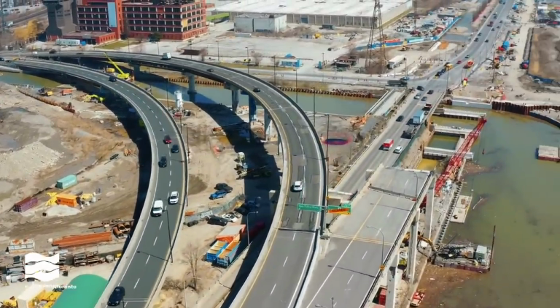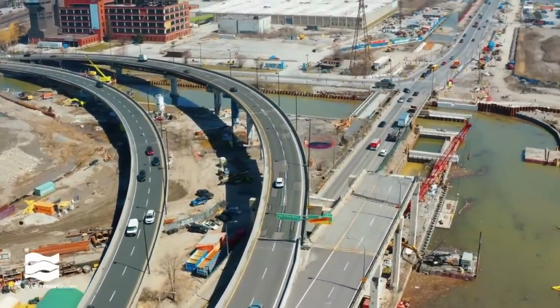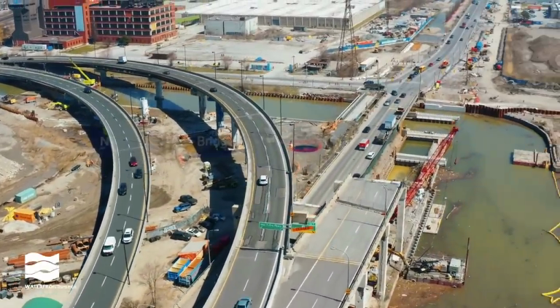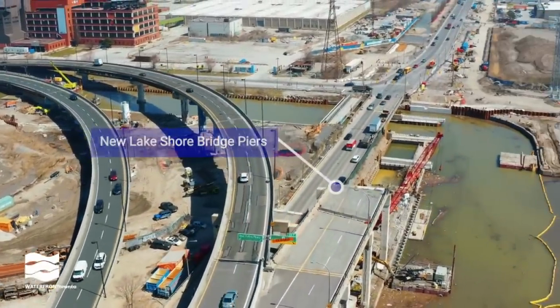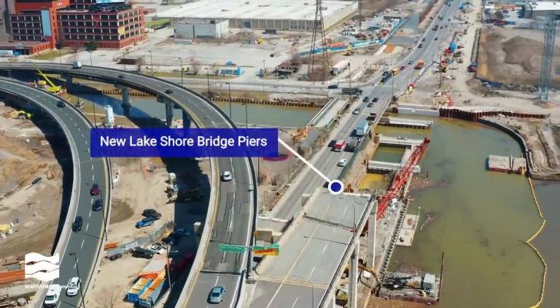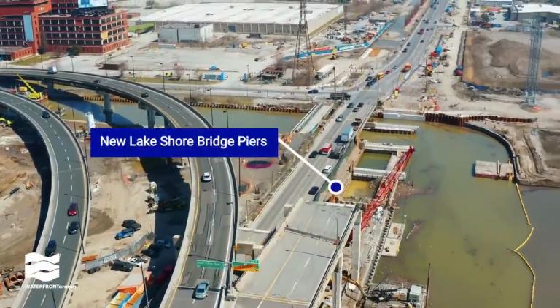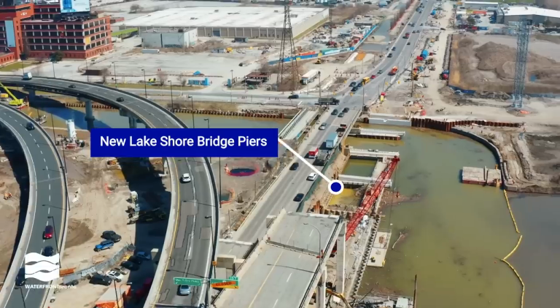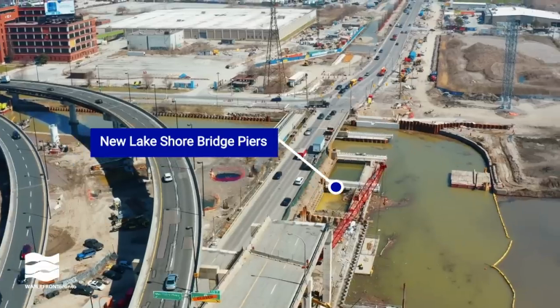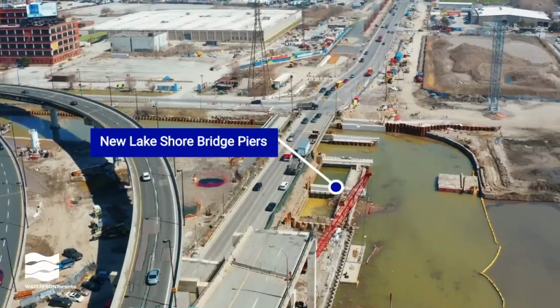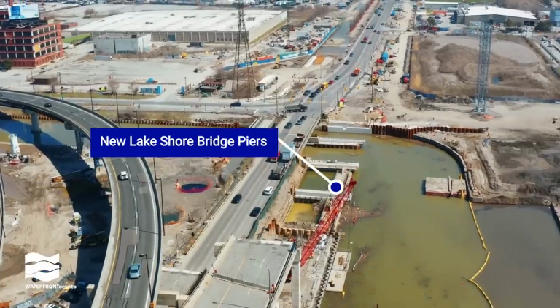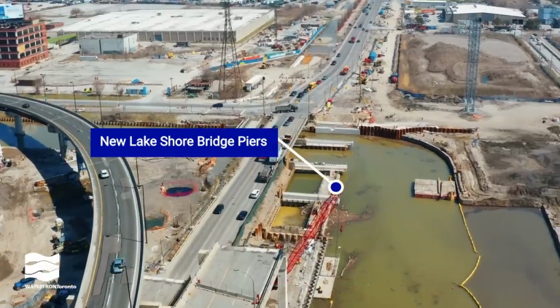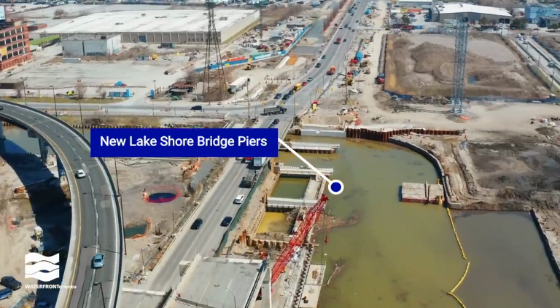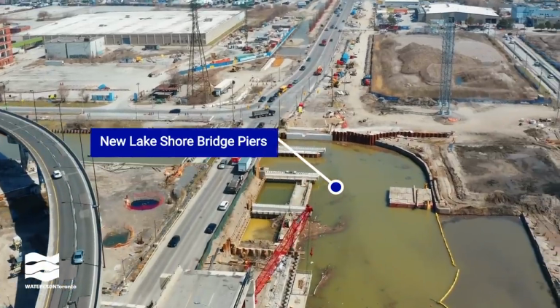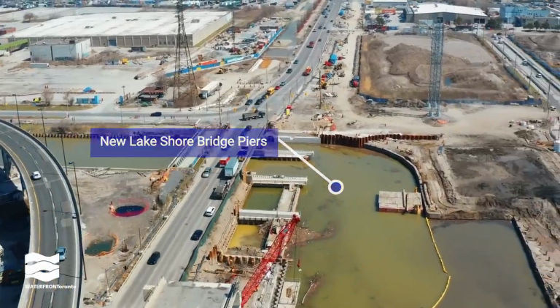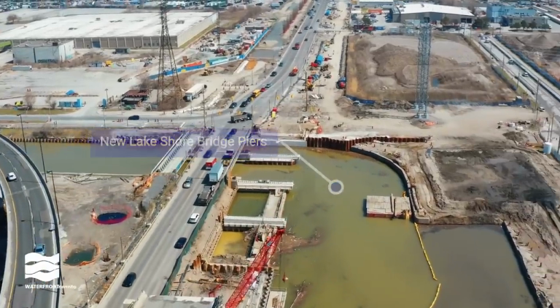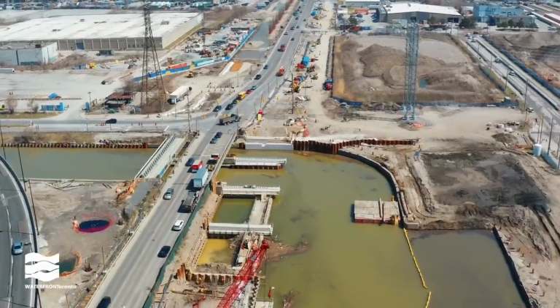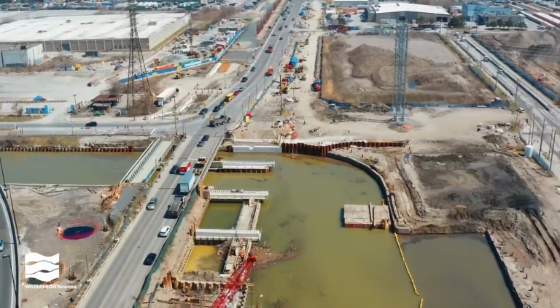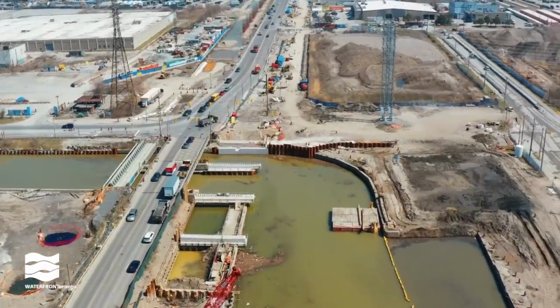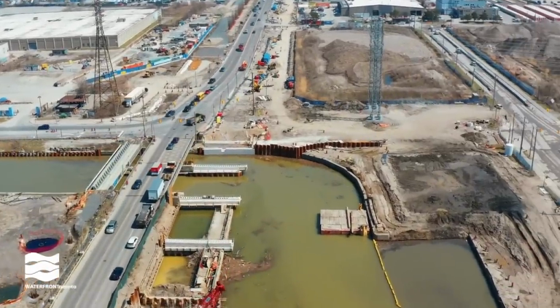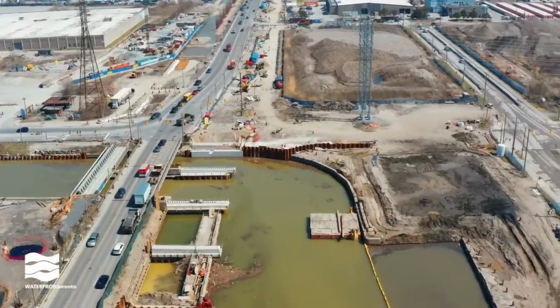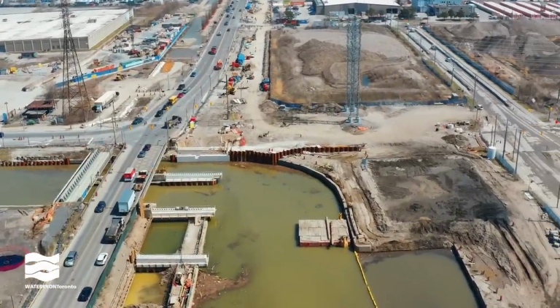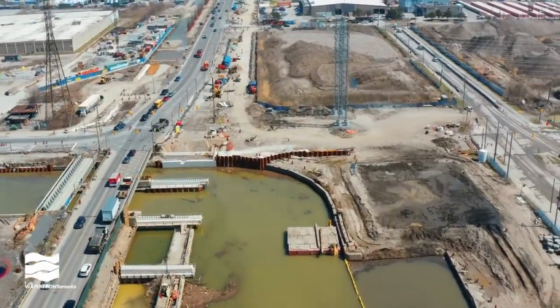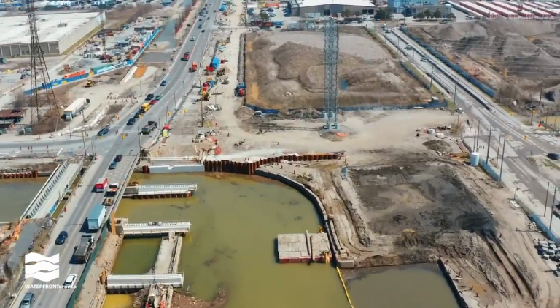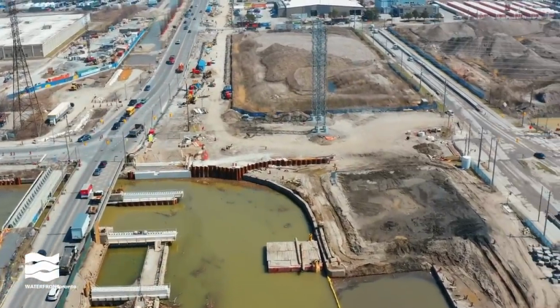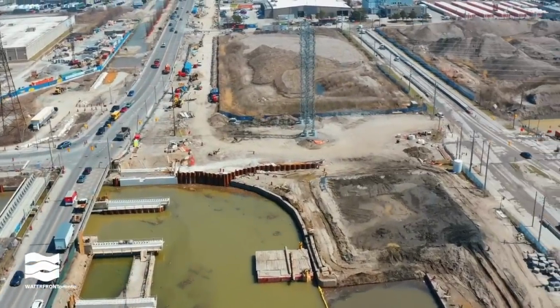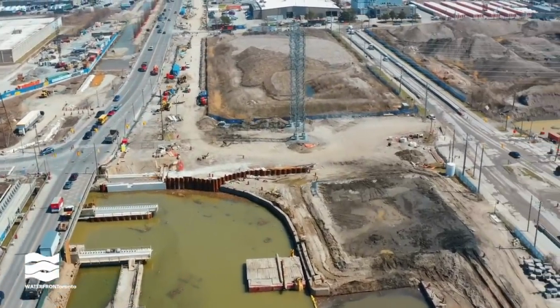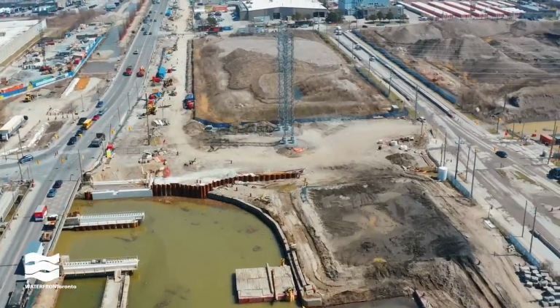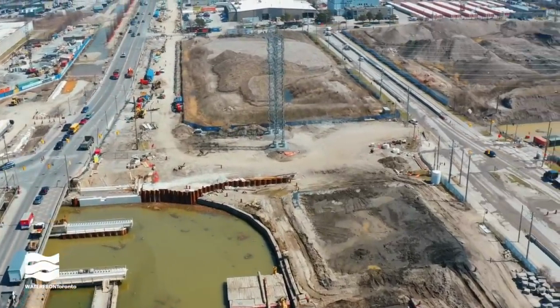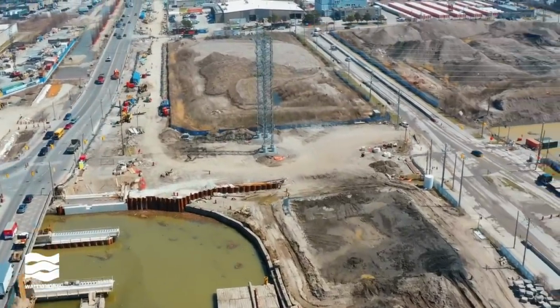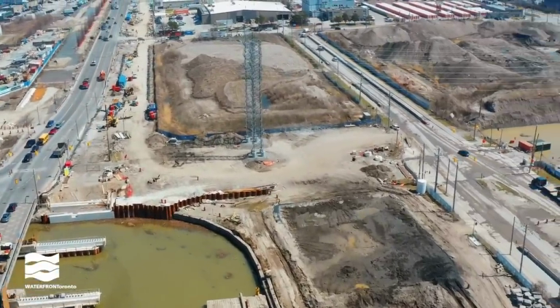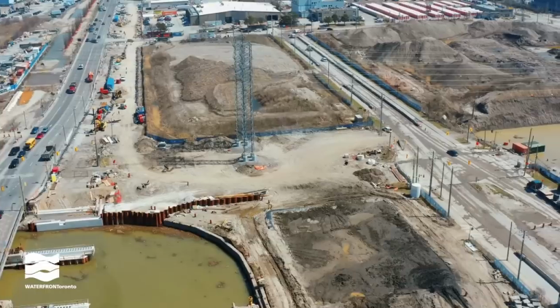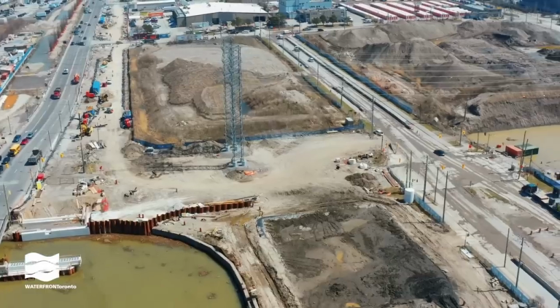We're rebuilding the Lakeshore Bridge to span the wider river. Here you can see the completed substructure of the east abutment and three of the piers for the south side of the bridge.